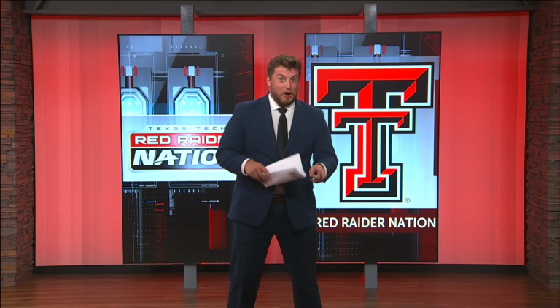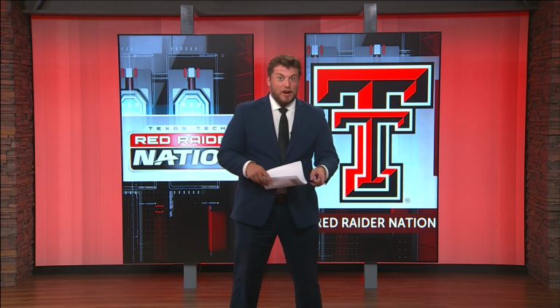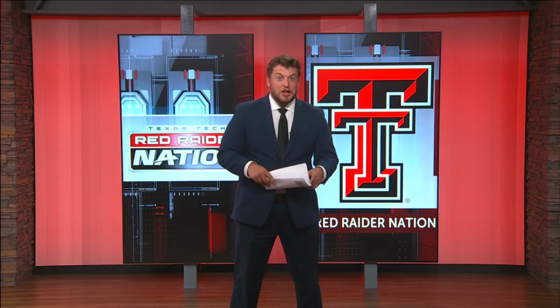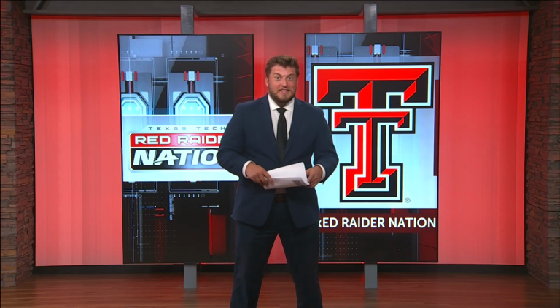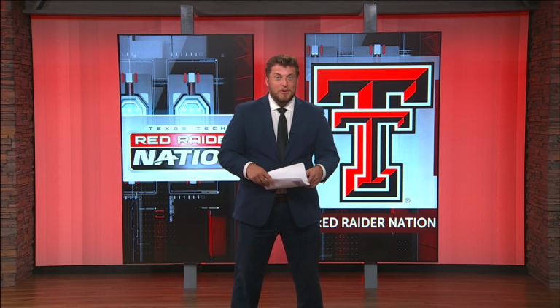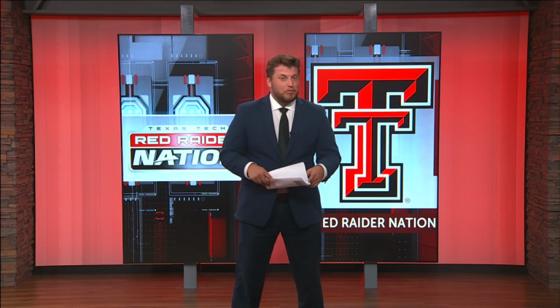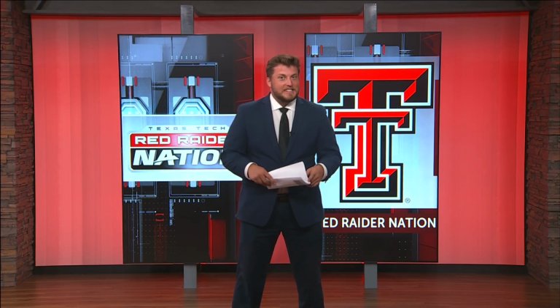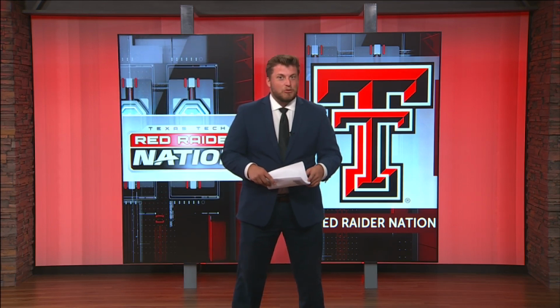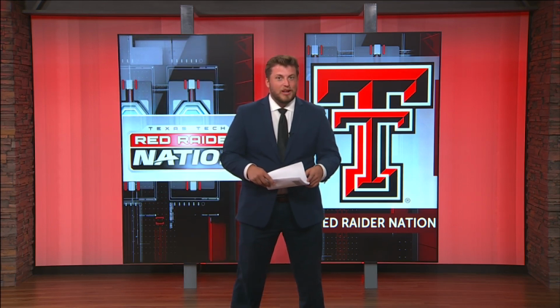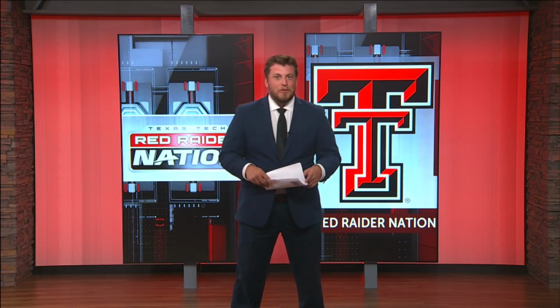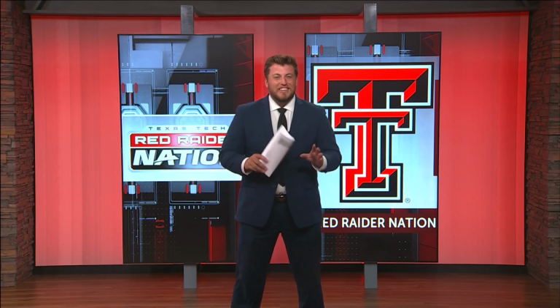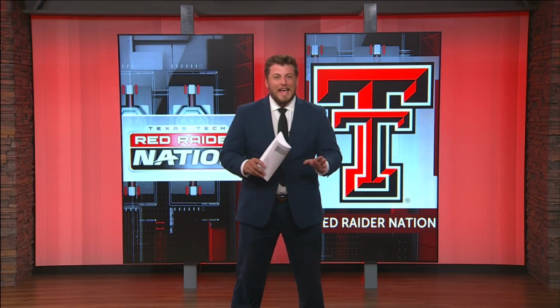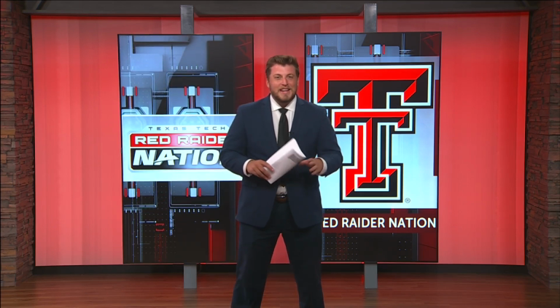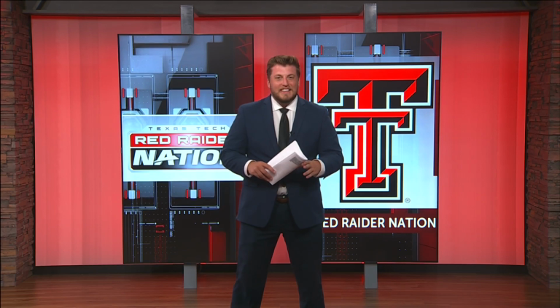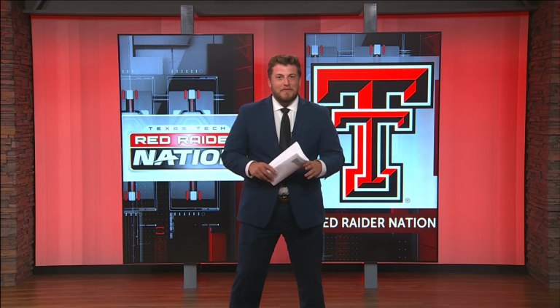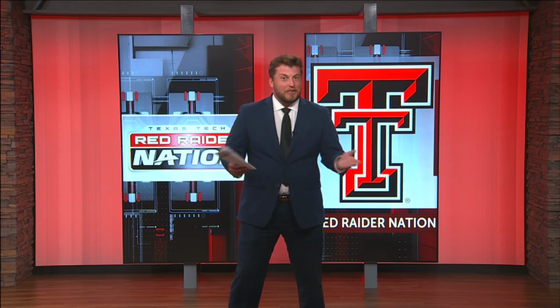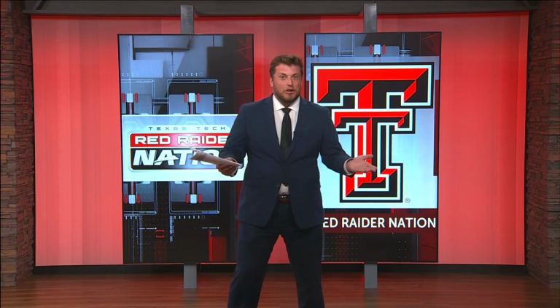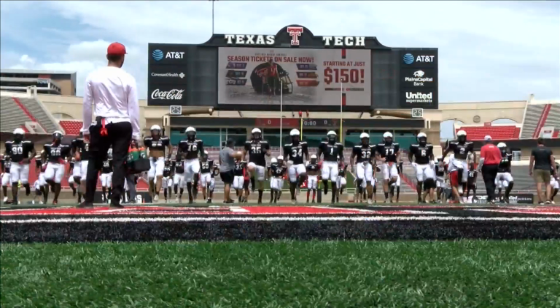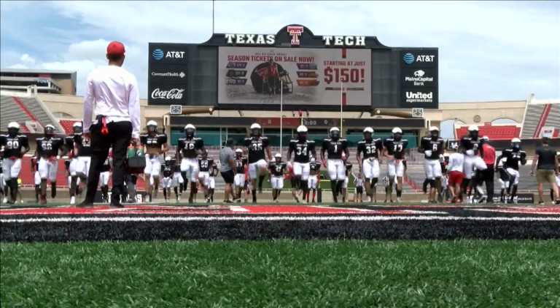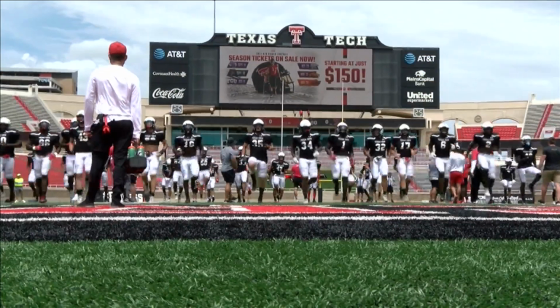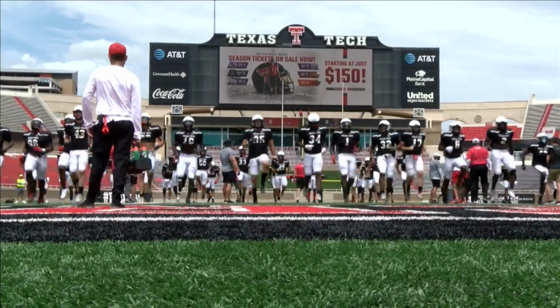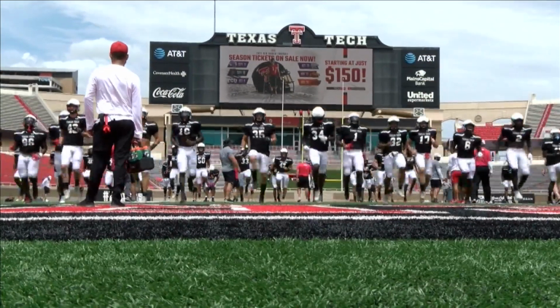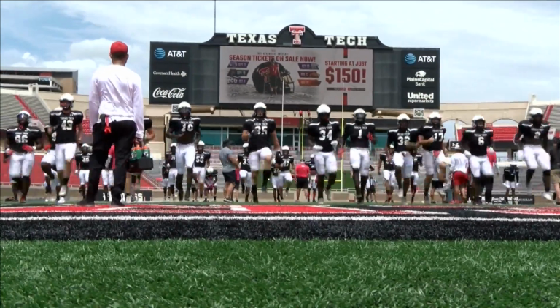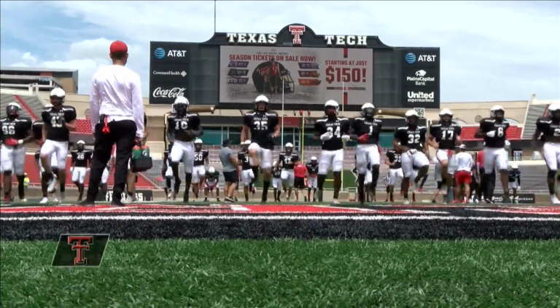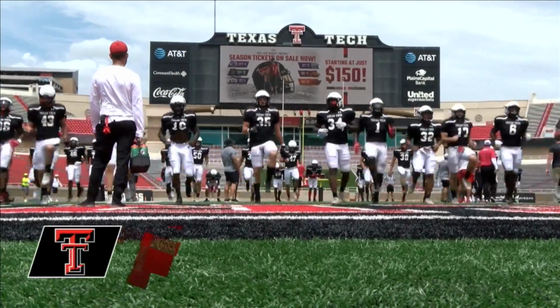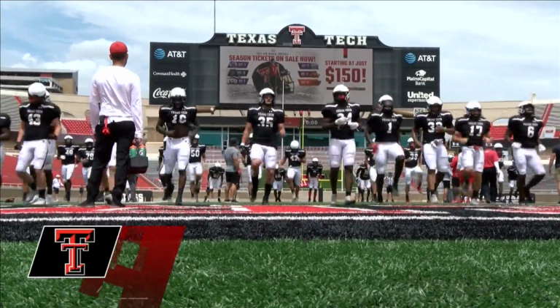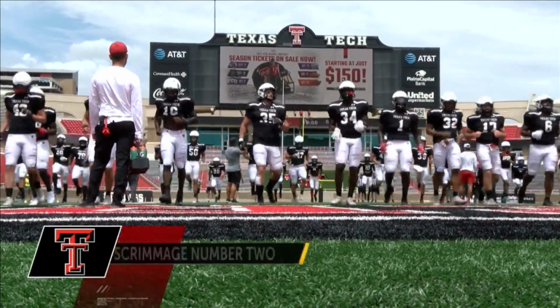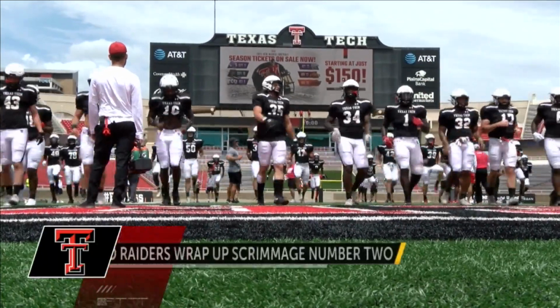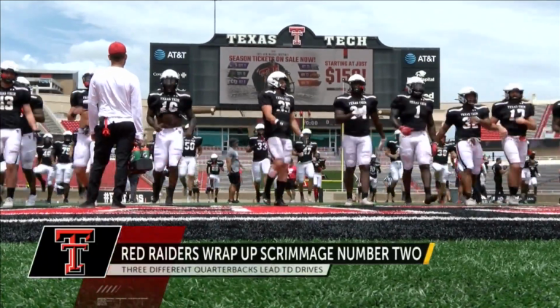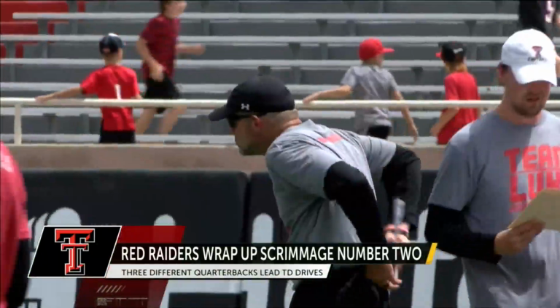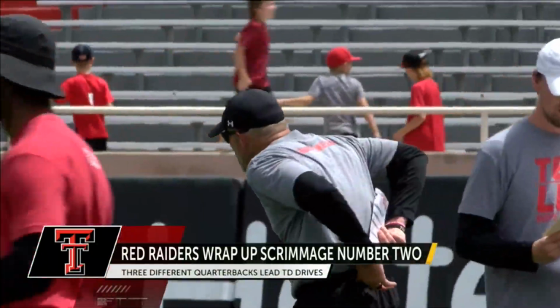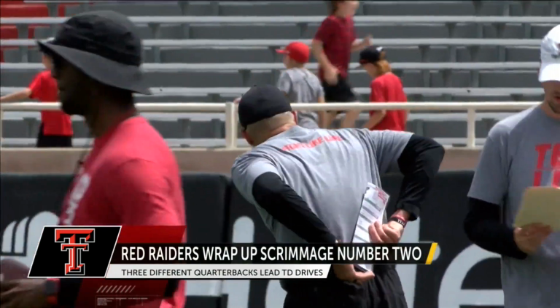The Red Raiders continuing their preseason work with a little game-type feel. If you didn't know the weather, just look at my face. Wear your sunscreen.